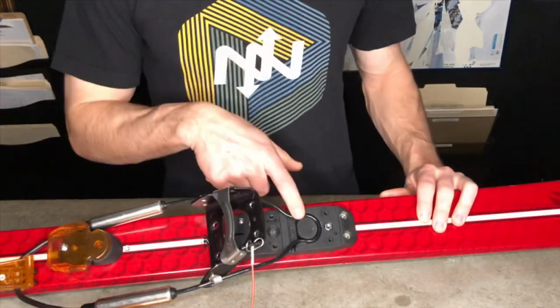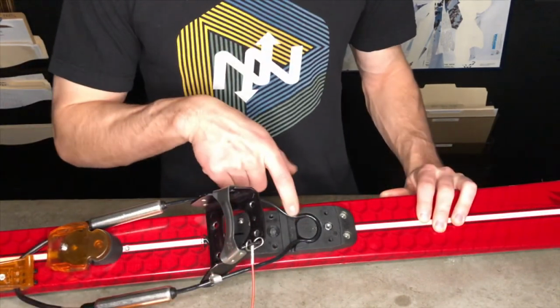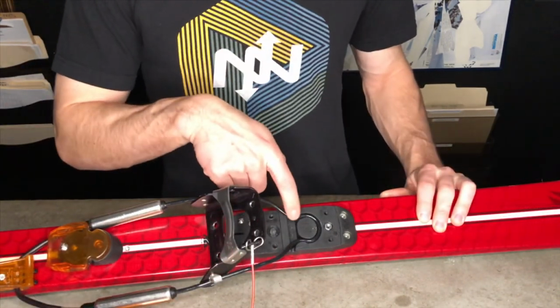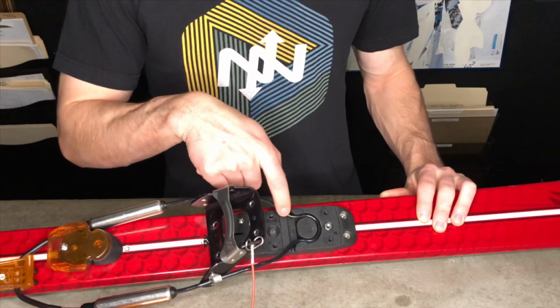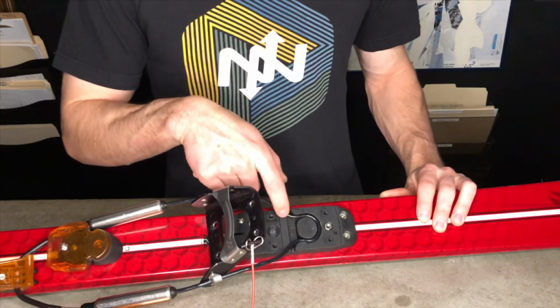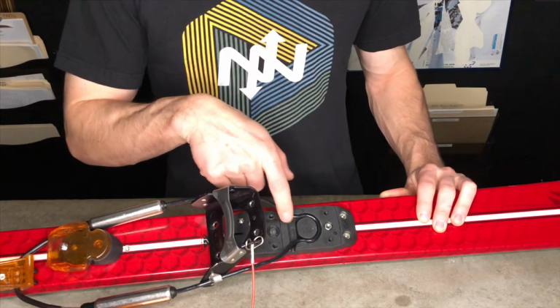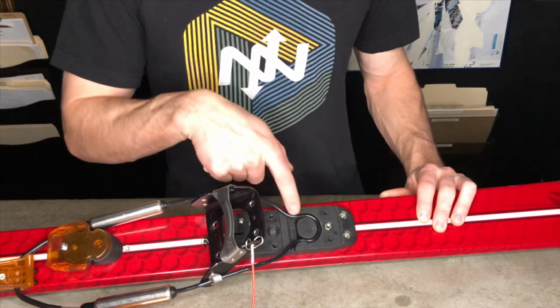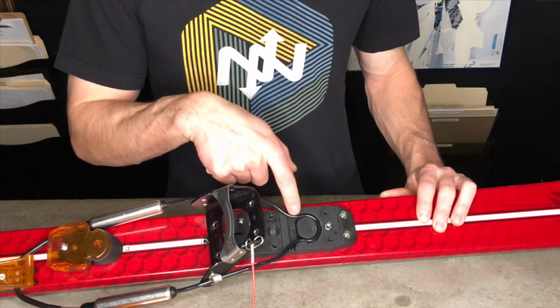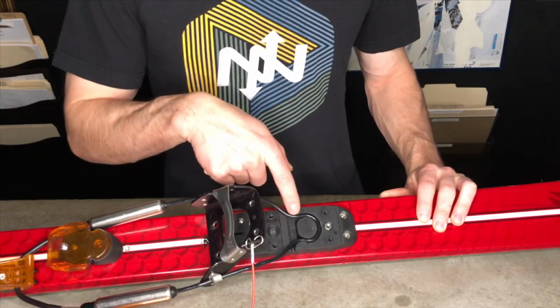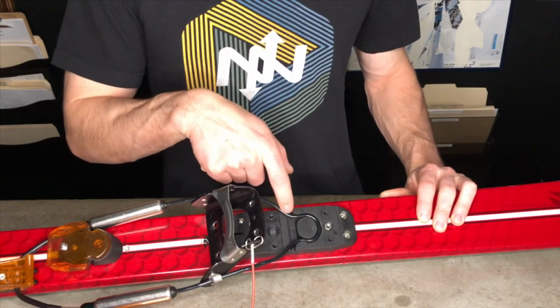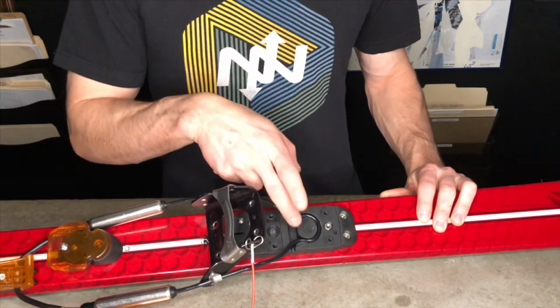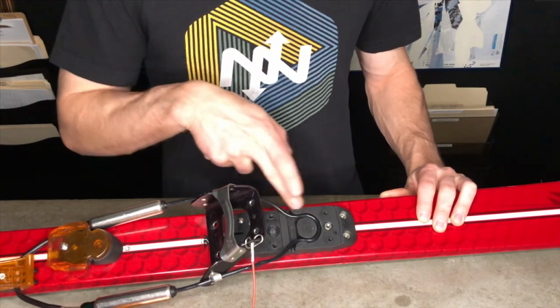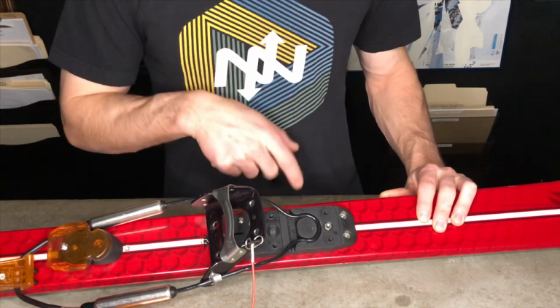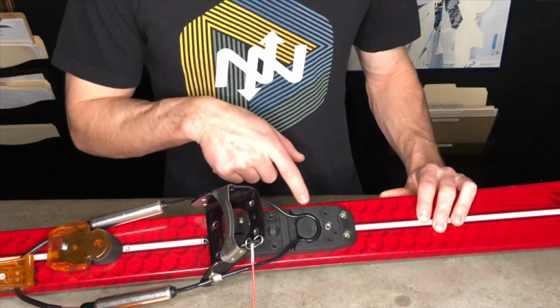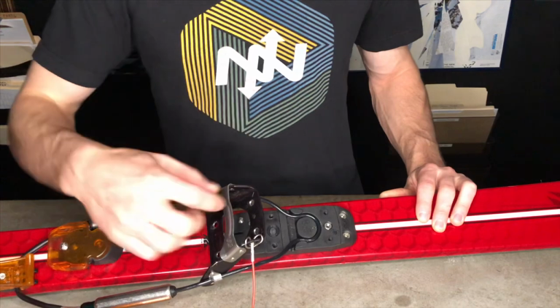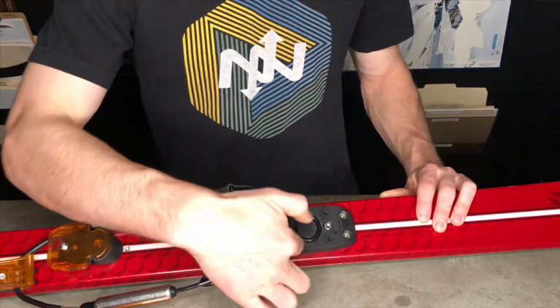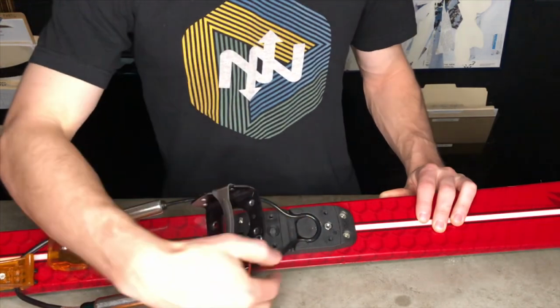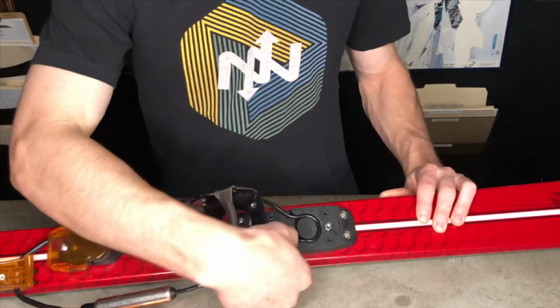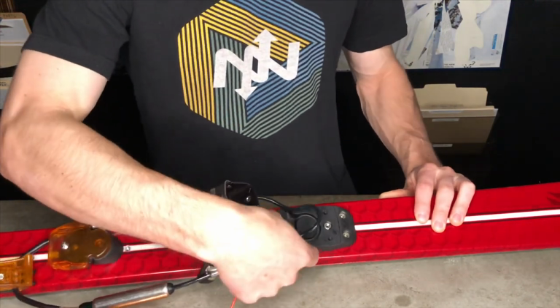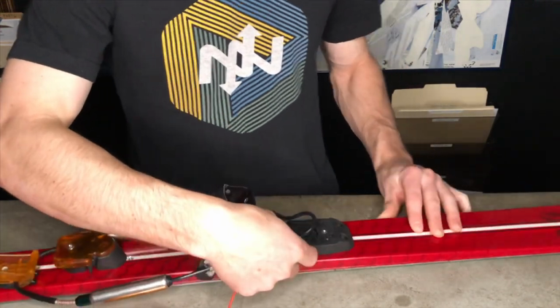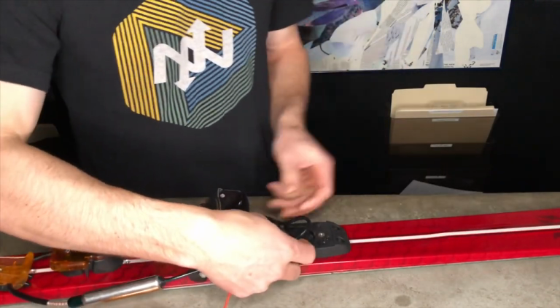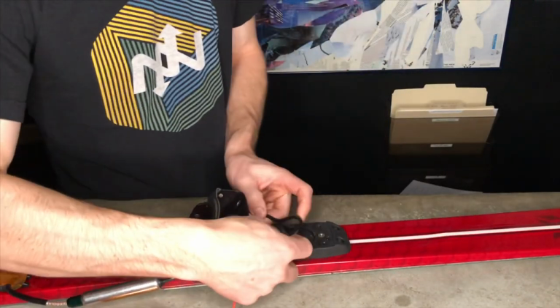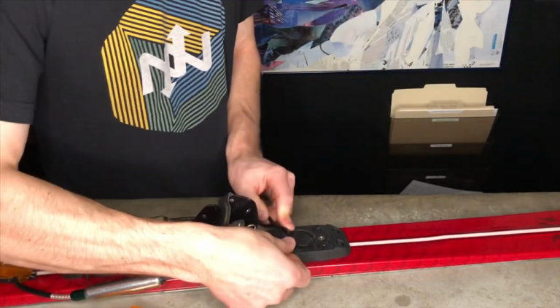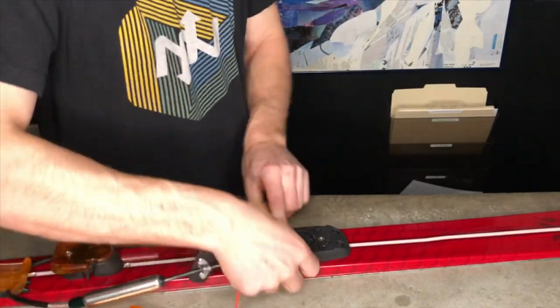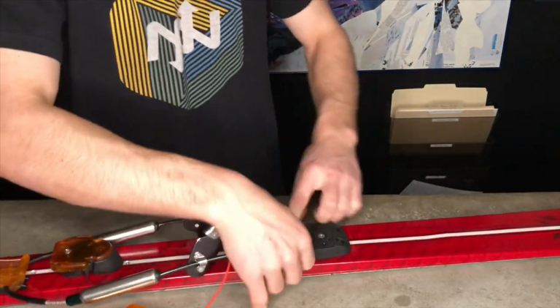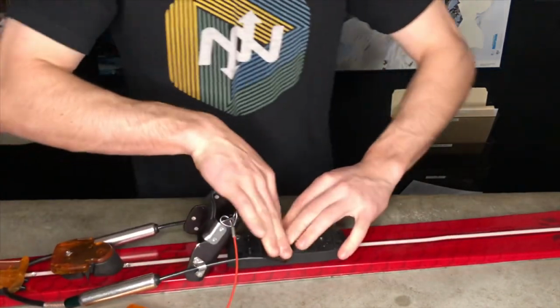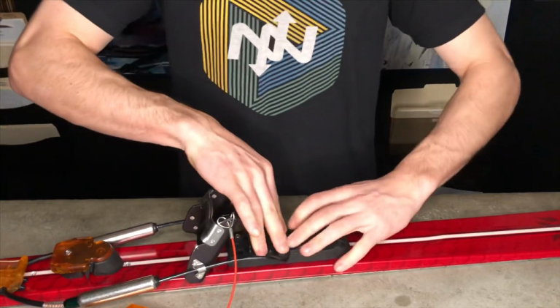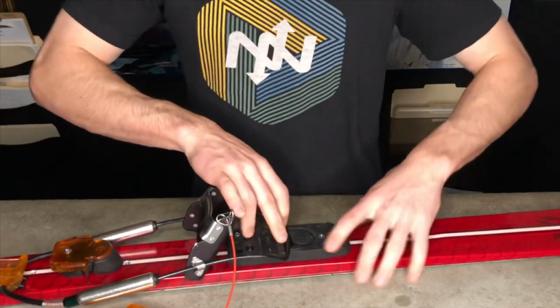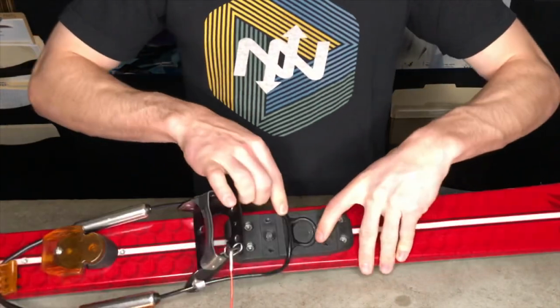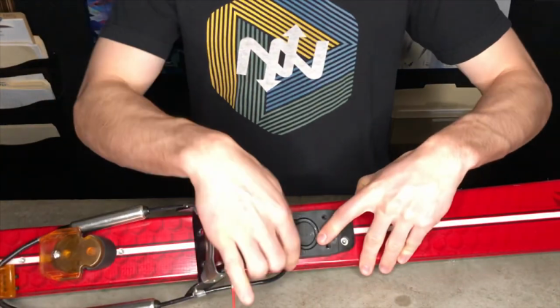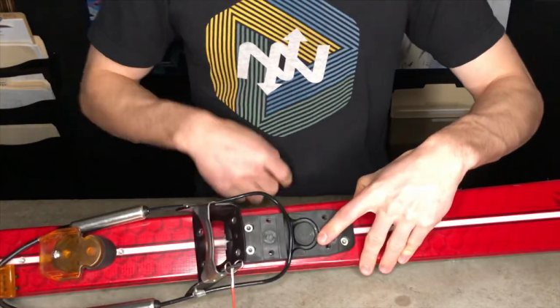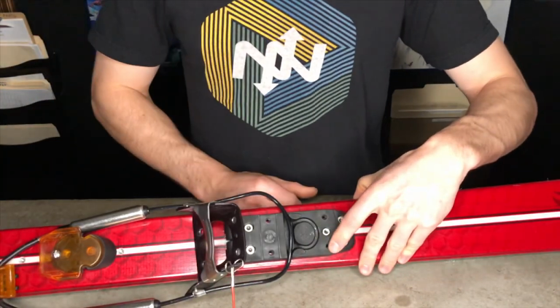In this case the cable is currently configured in the shorter variation where the cable is looped around. If we needed to lengthen this cable we can take this cable out and put it straight across the cable routing.